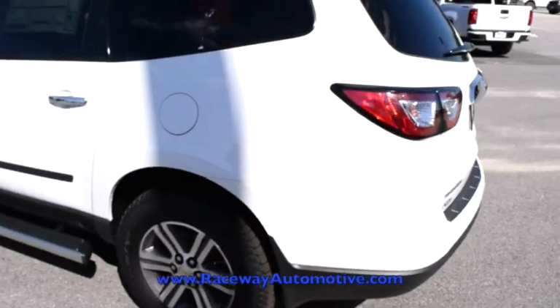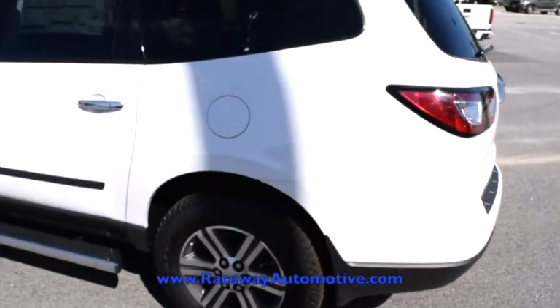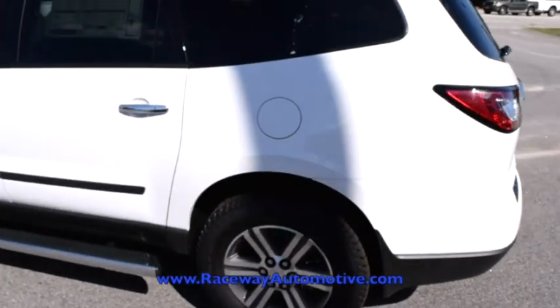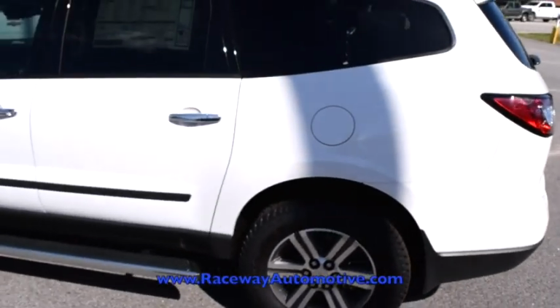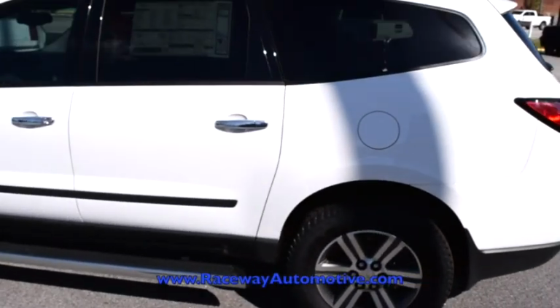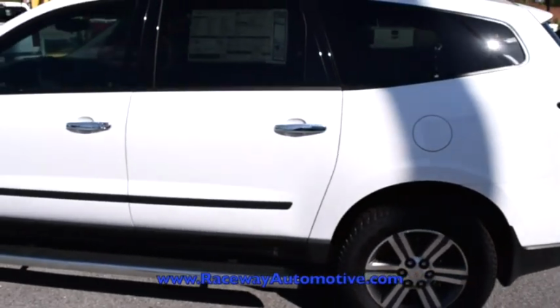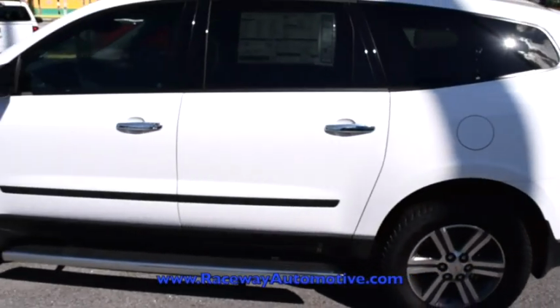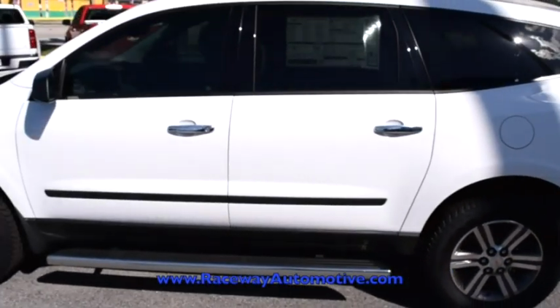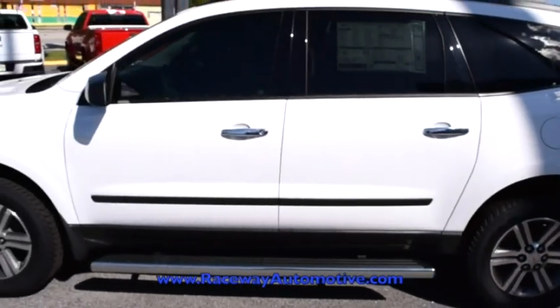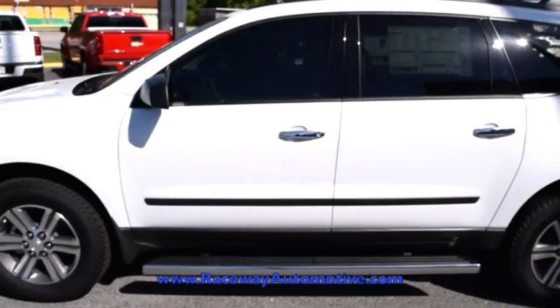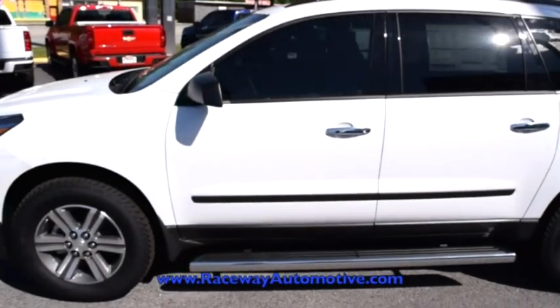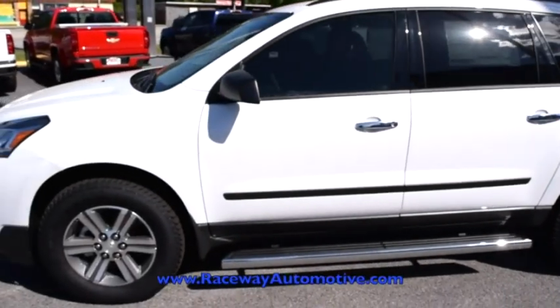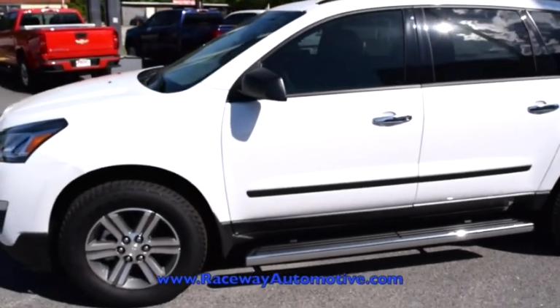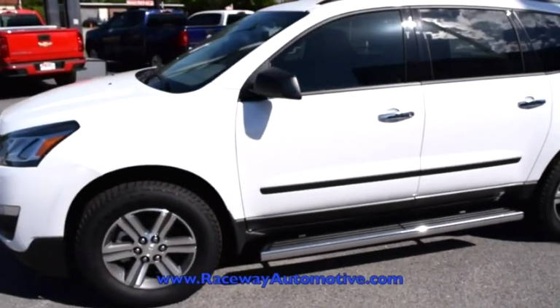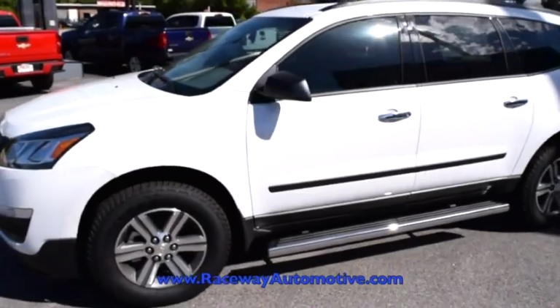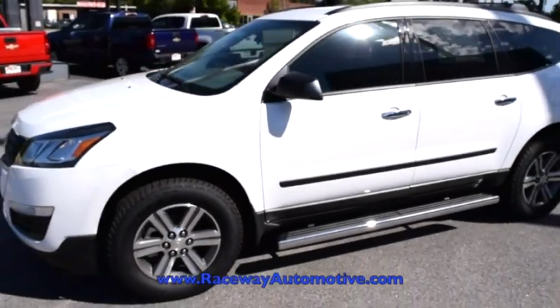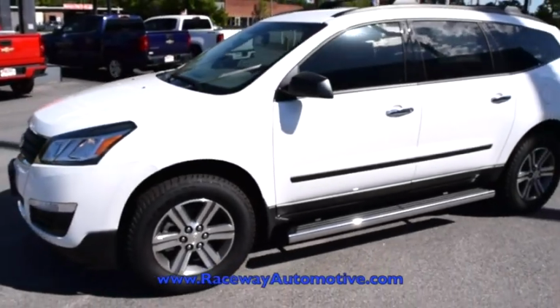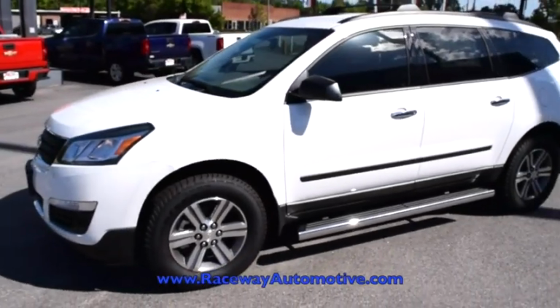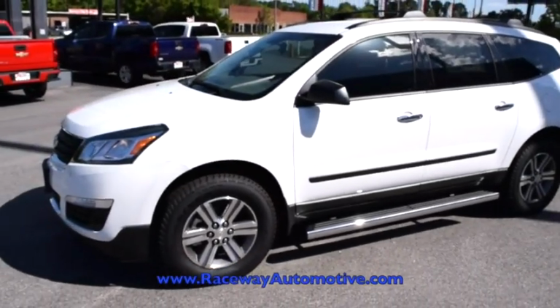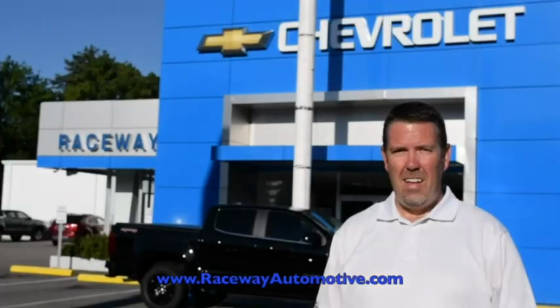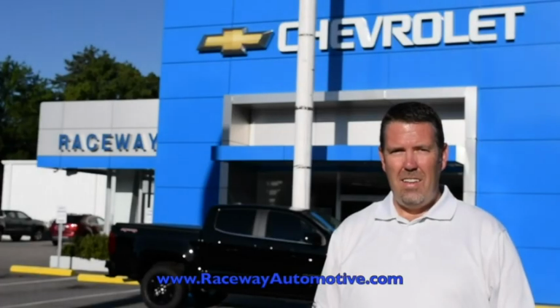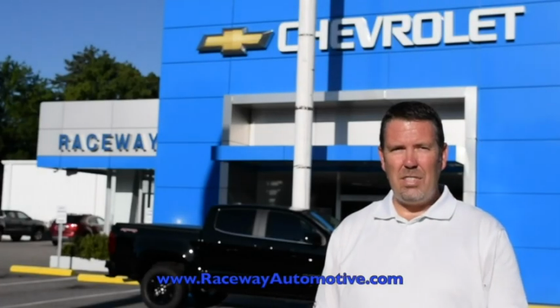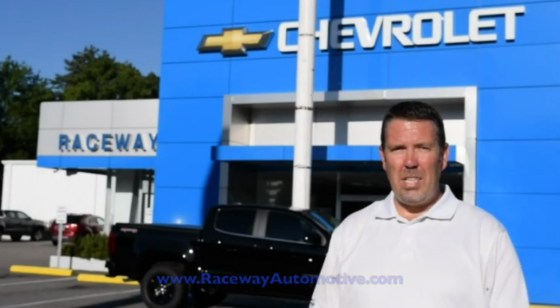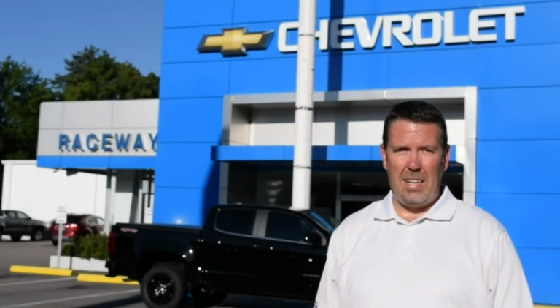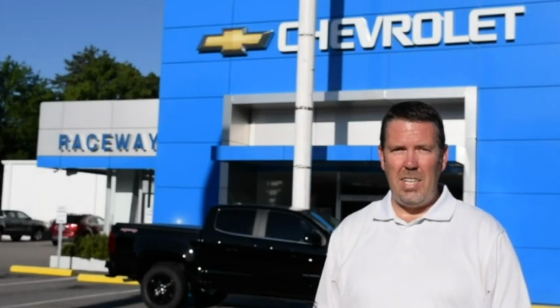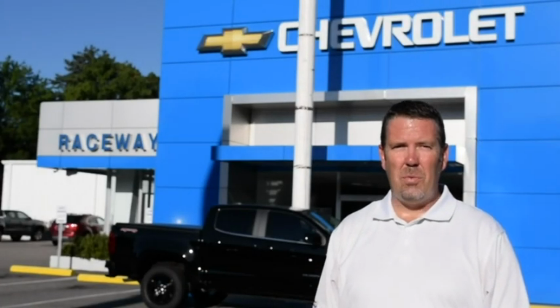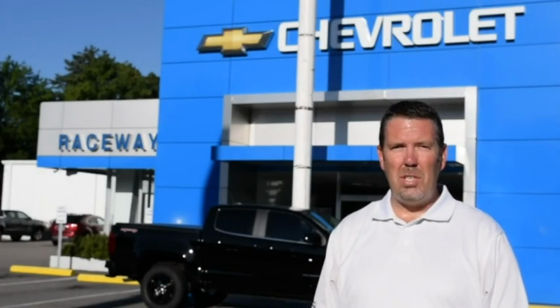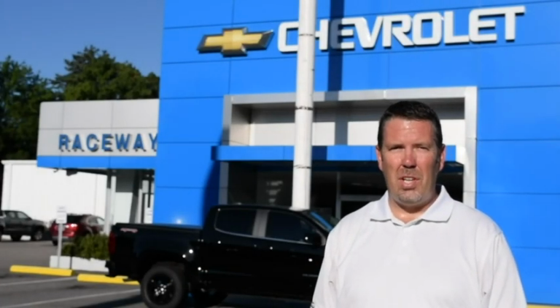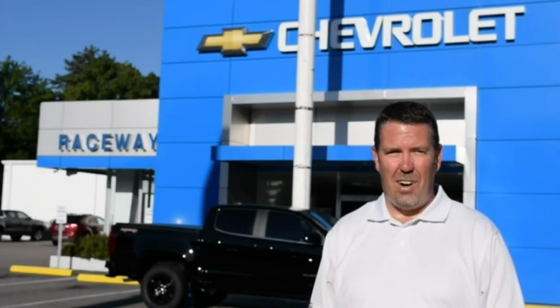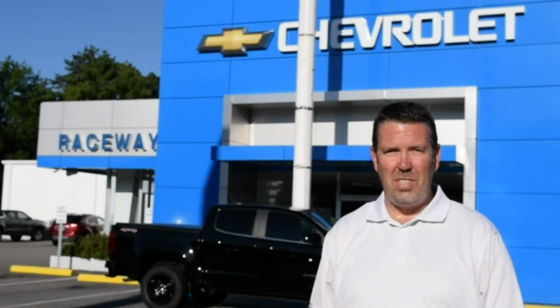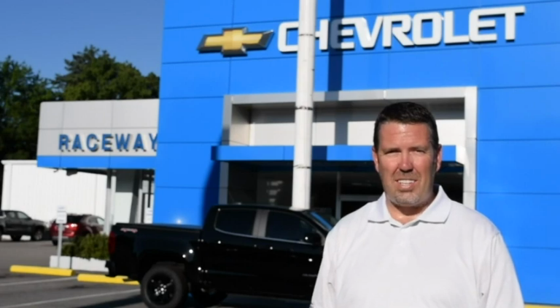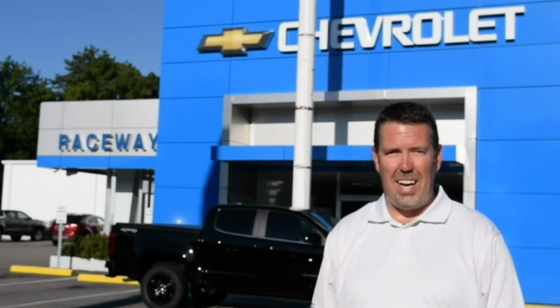For more information on this and other vehicles, give us a call at 843-332-0185. Thanks for watching and come see us at Raceway Chevrolet in Hartsville, South Carolina.